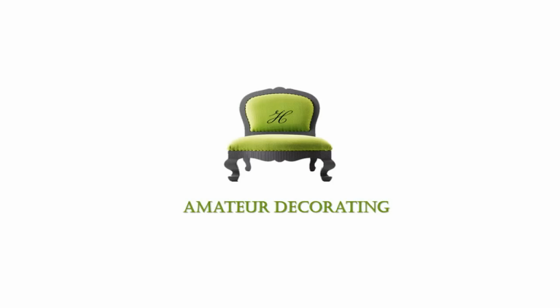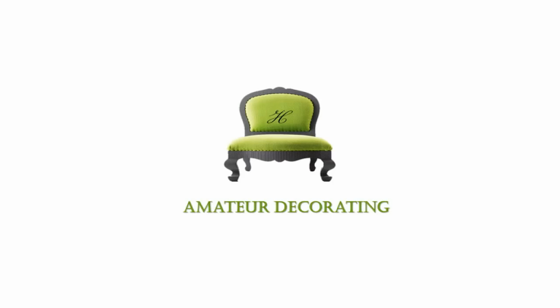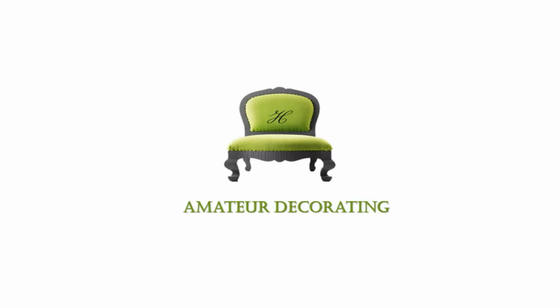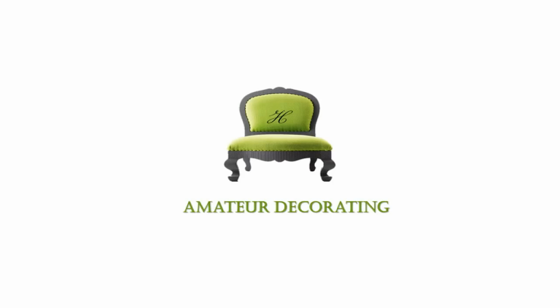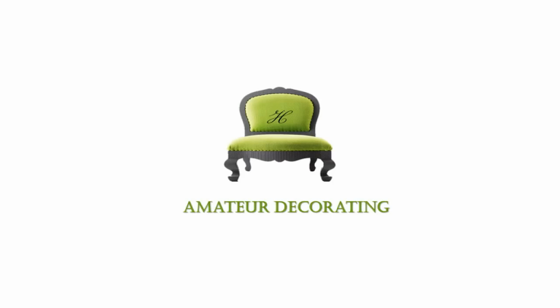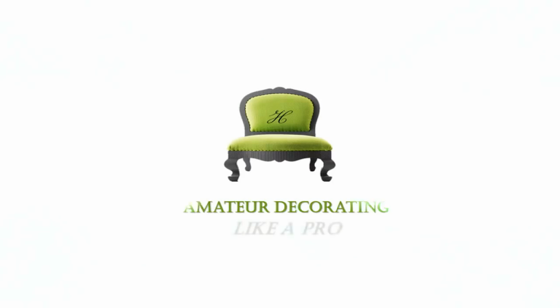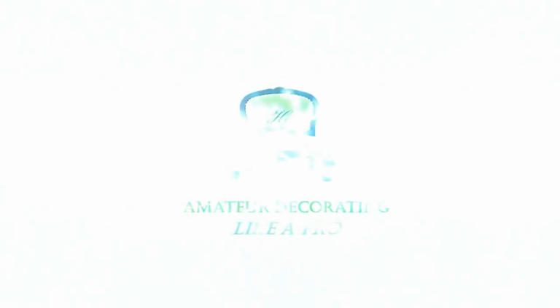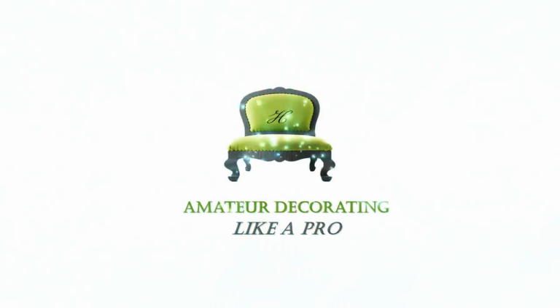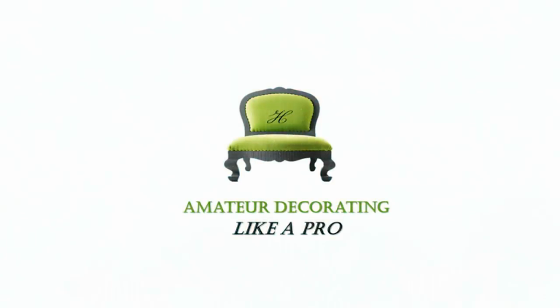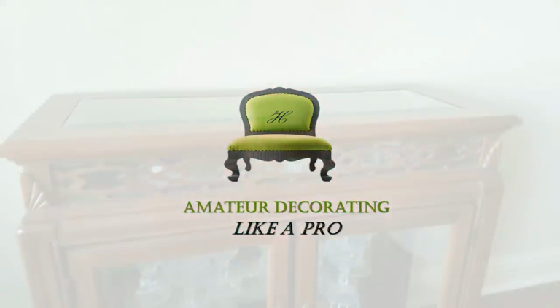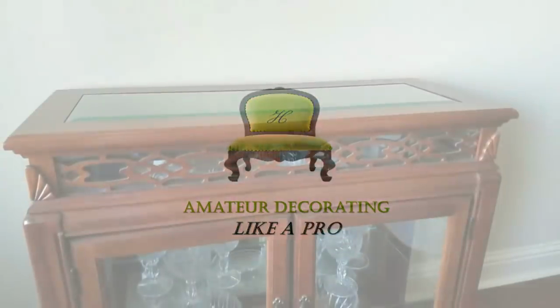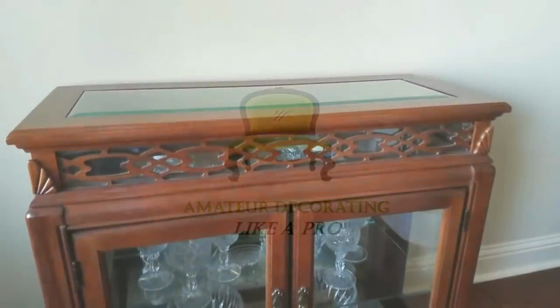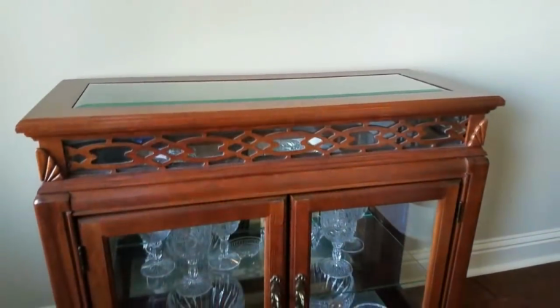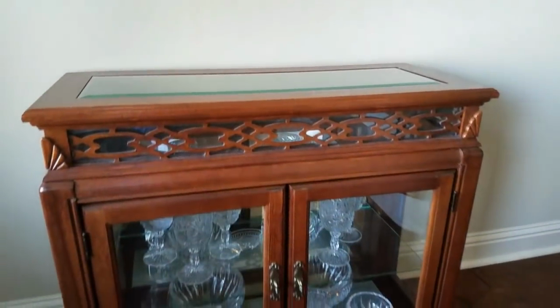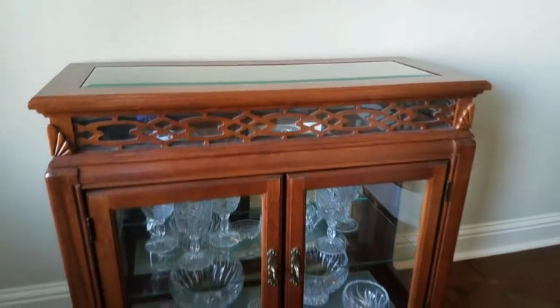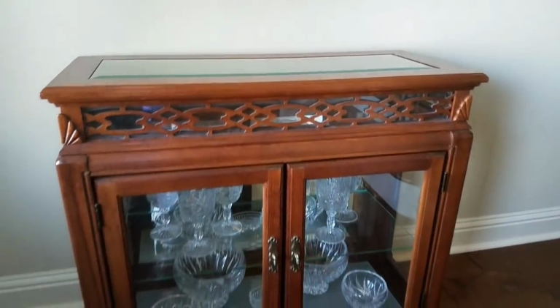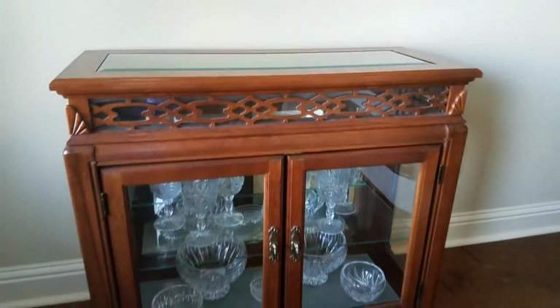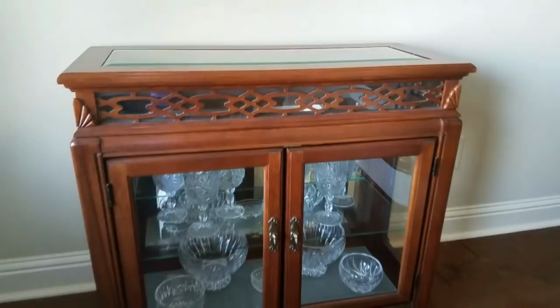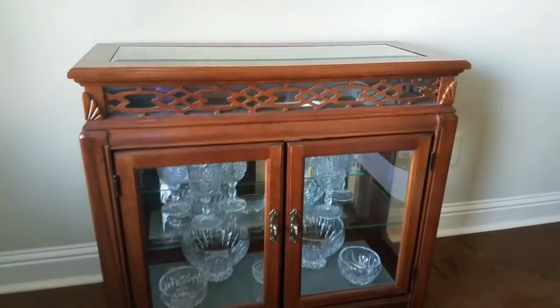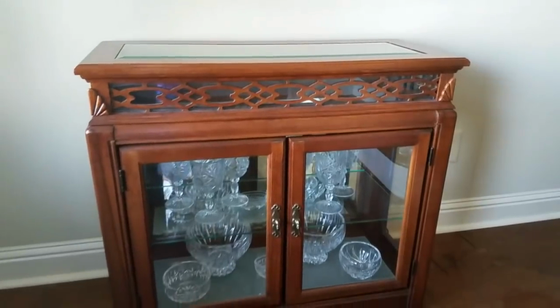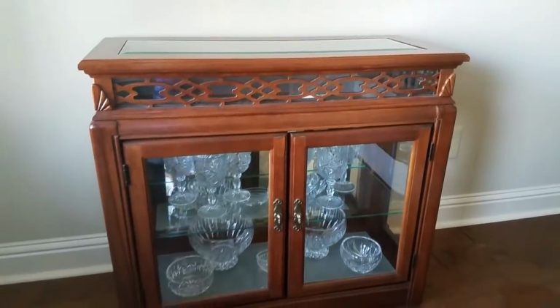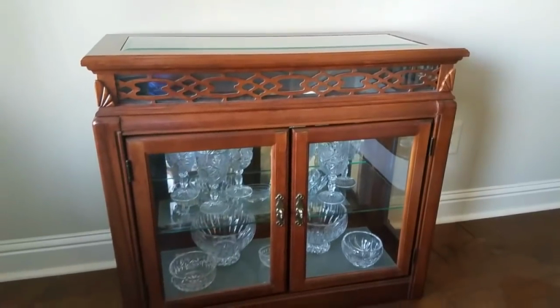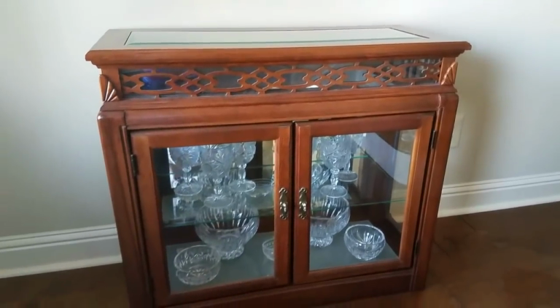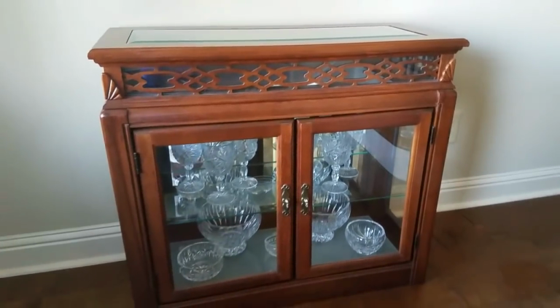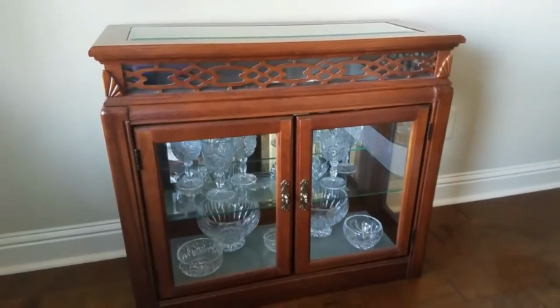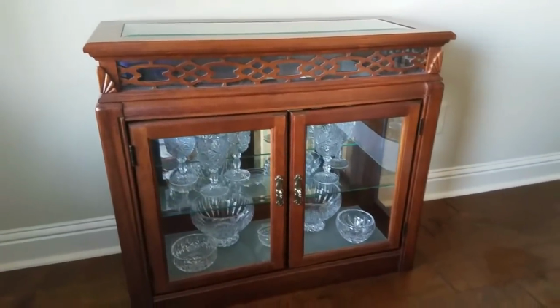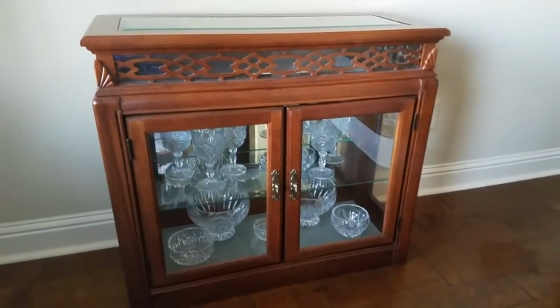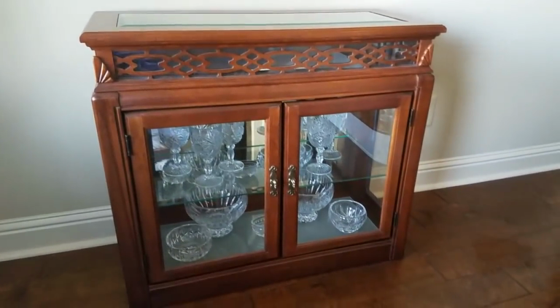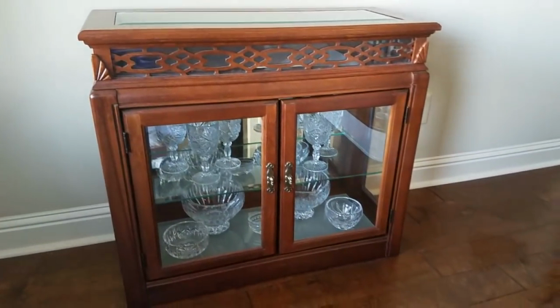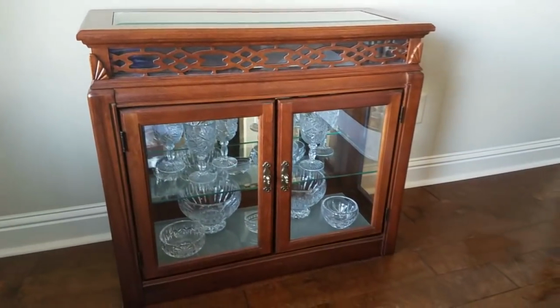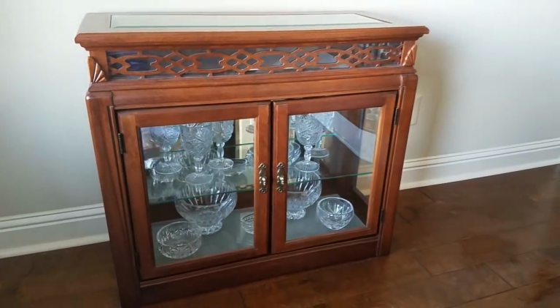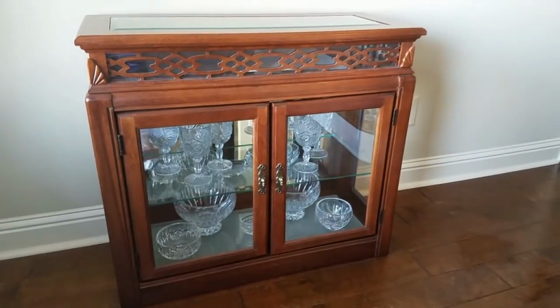Welcome to Amateur Decorating Like a Pro. I am Catherine. Thank you so much for your prayers and well wishes. I'm happy to be back, so let's go ahead and go to work.